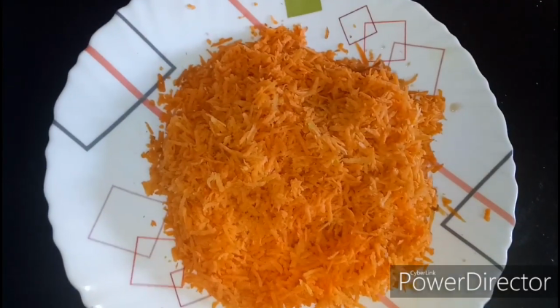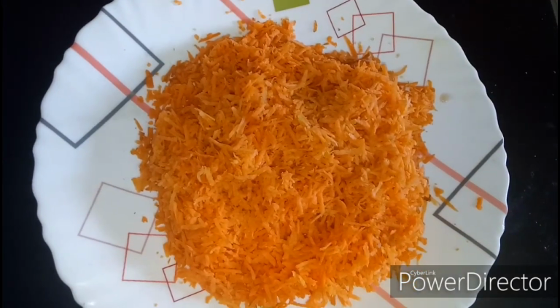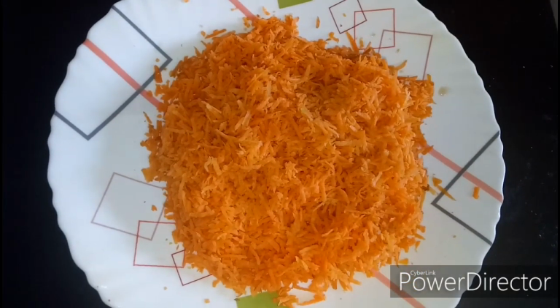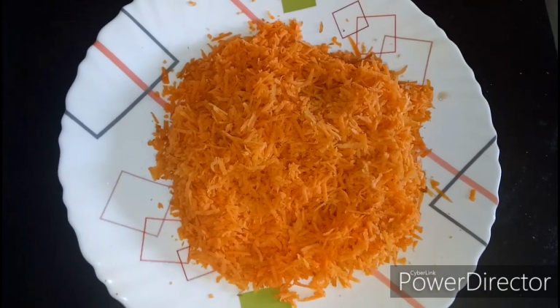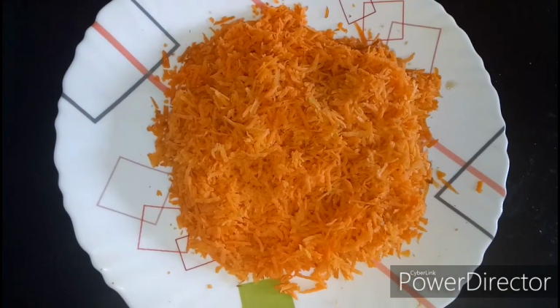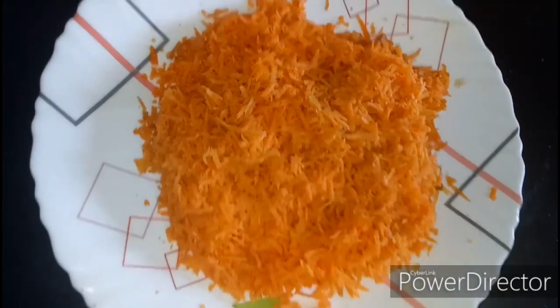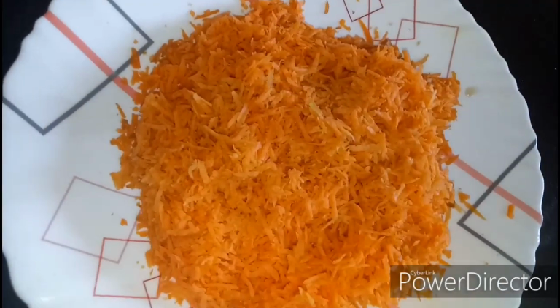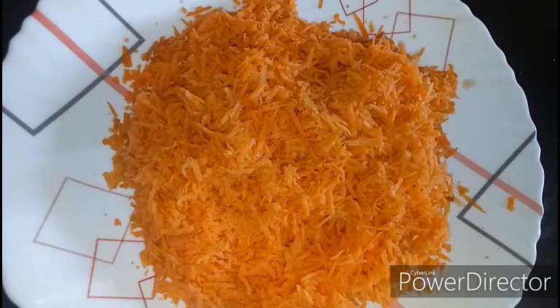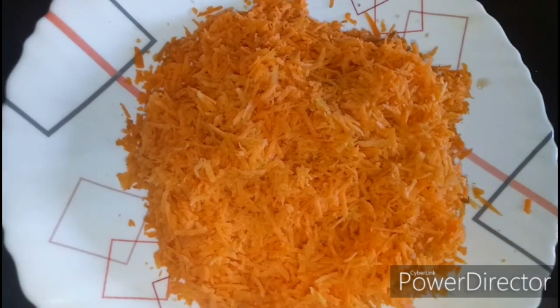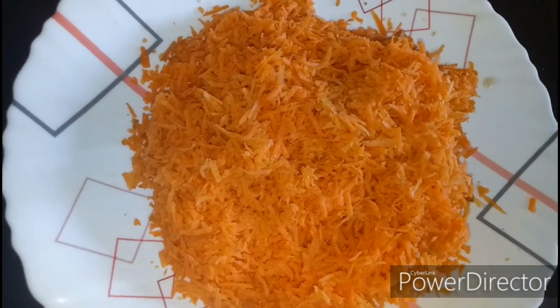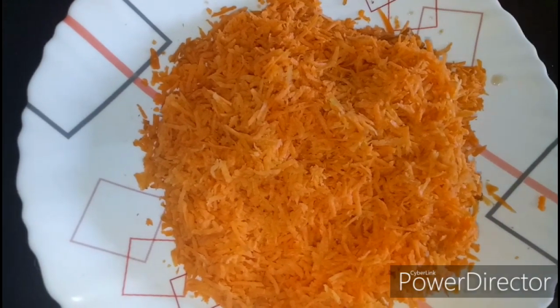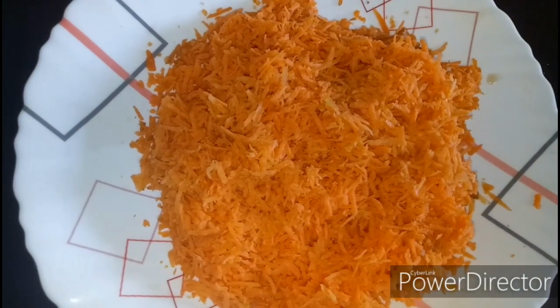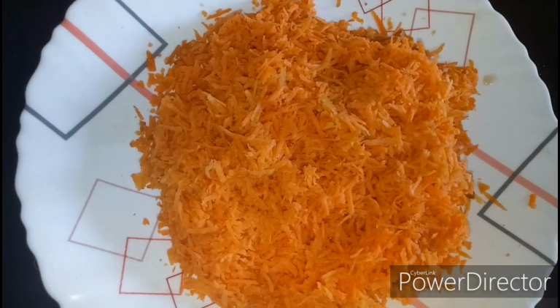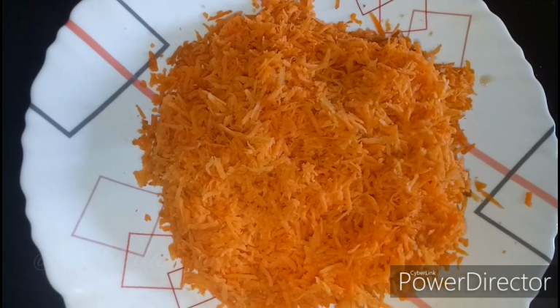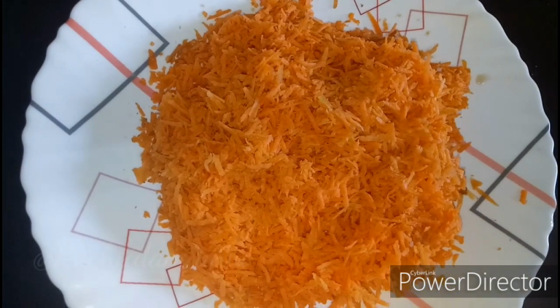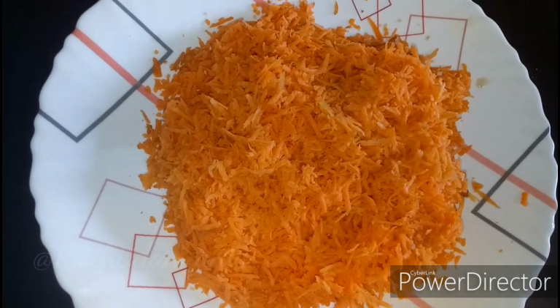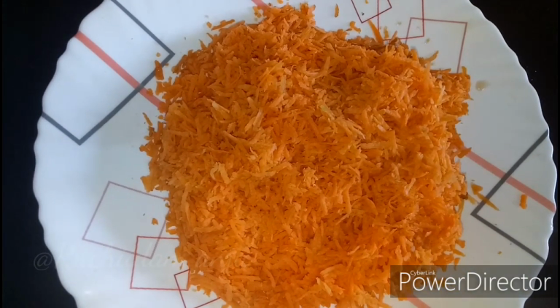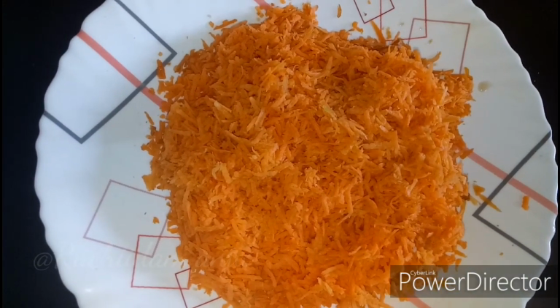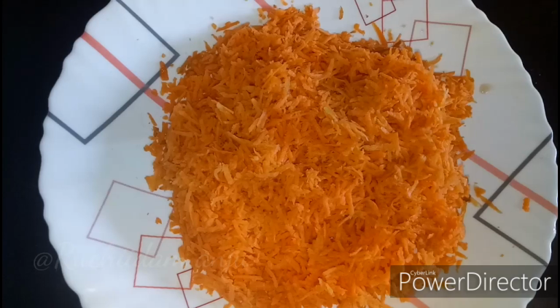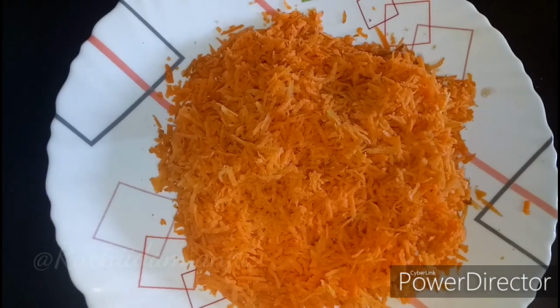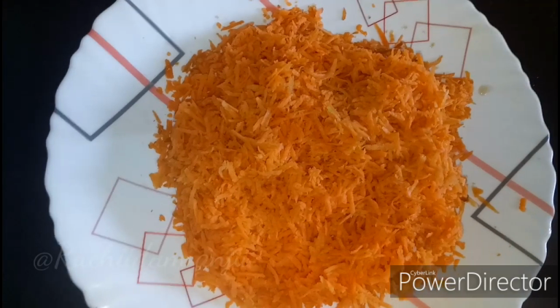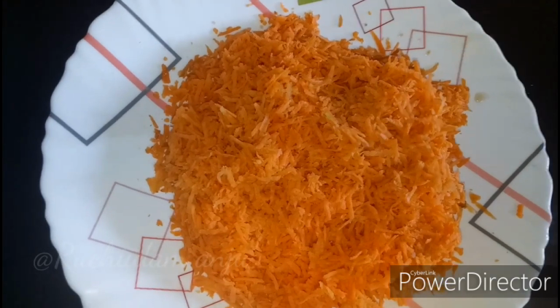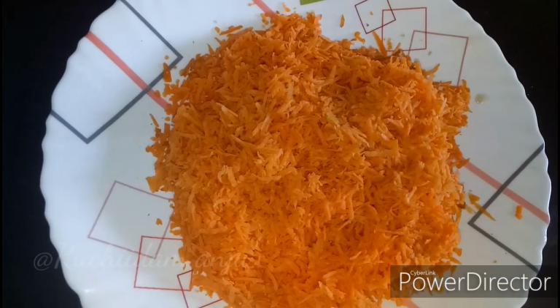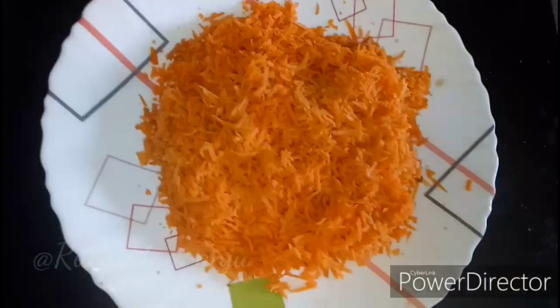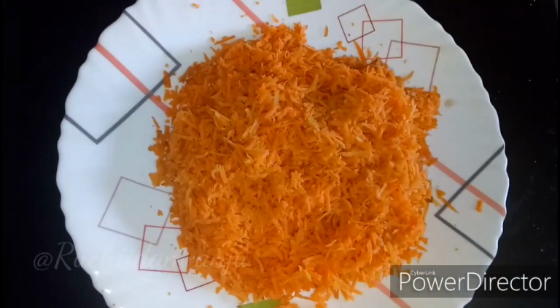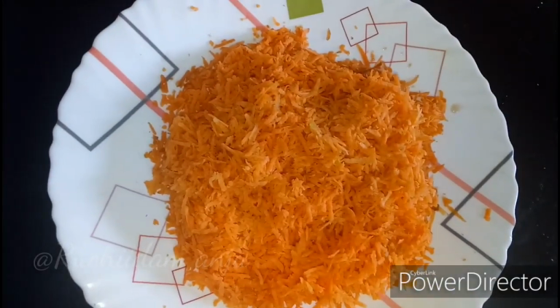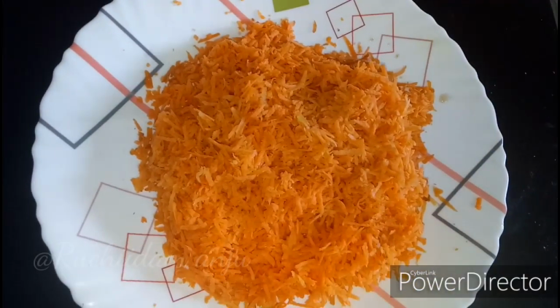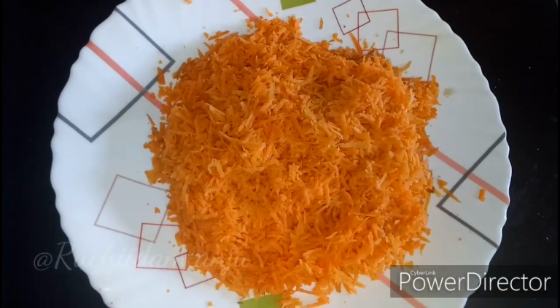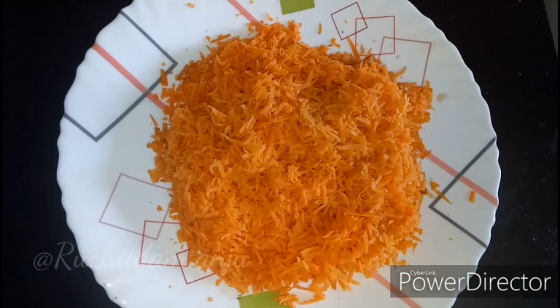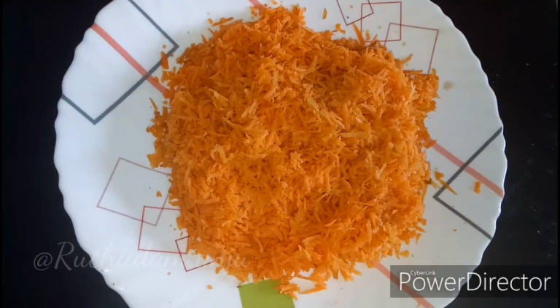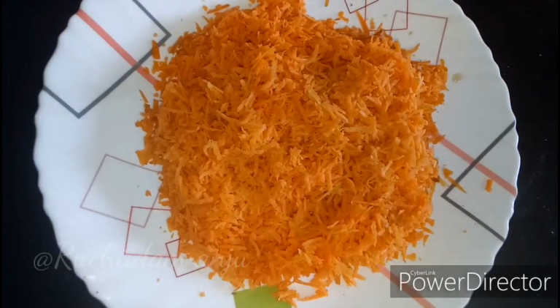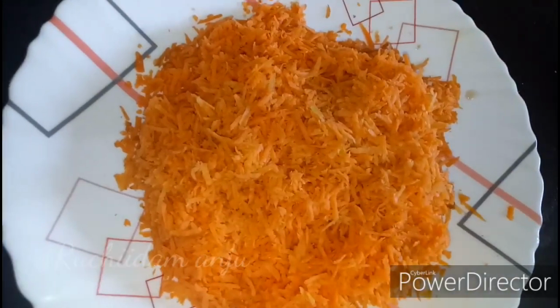I'm going to add some carrots — about 3 carrots. They are very fresh.